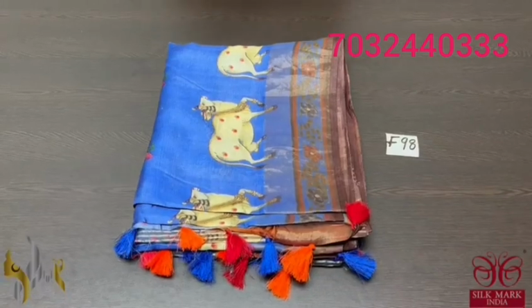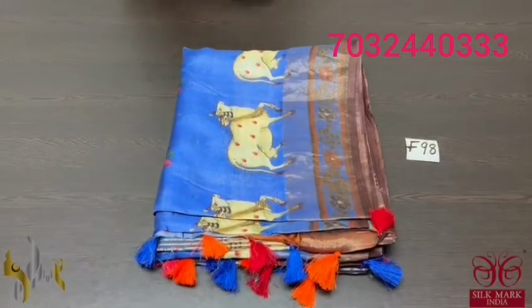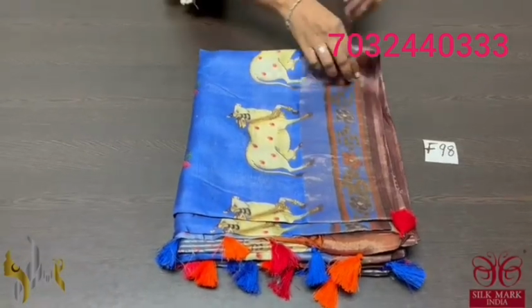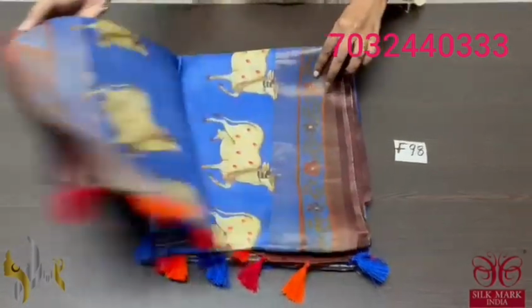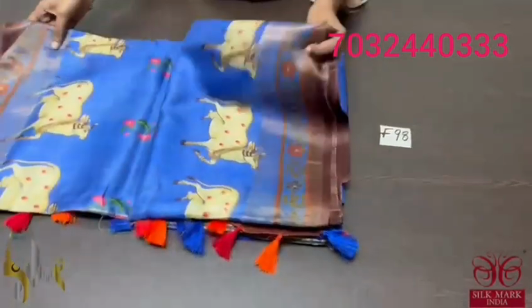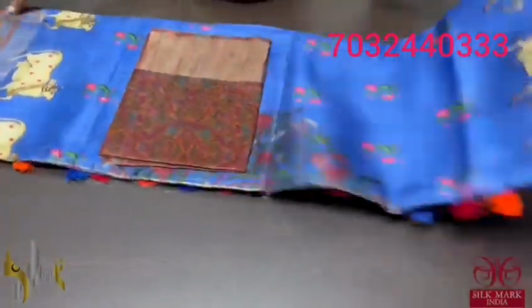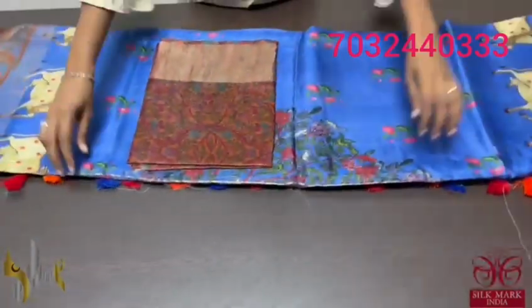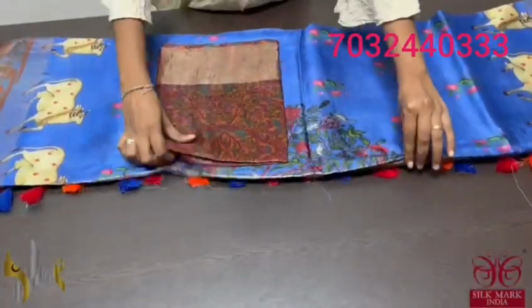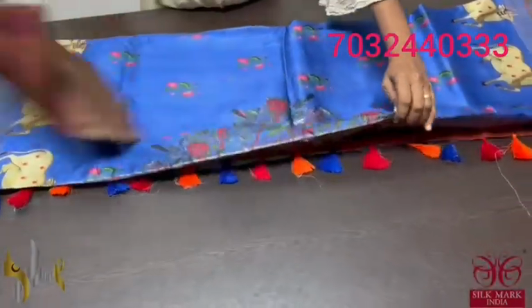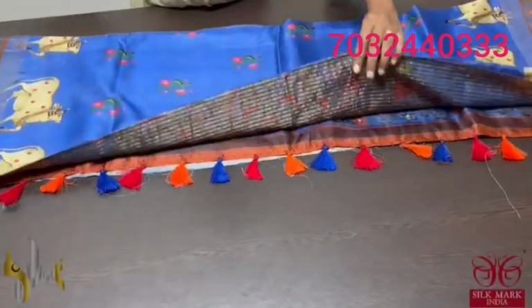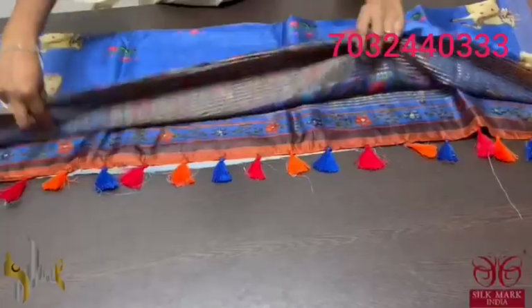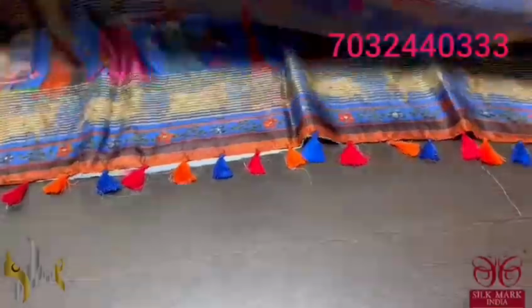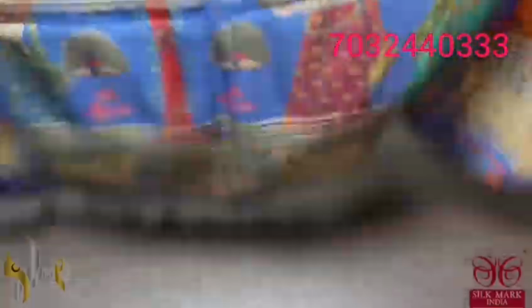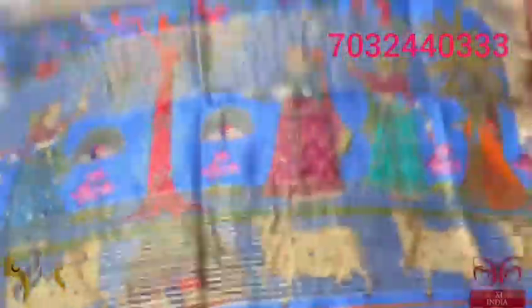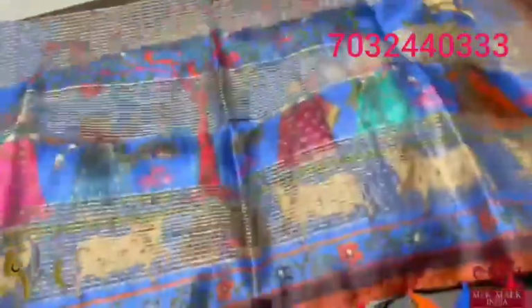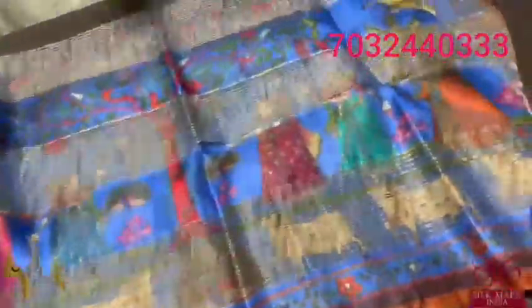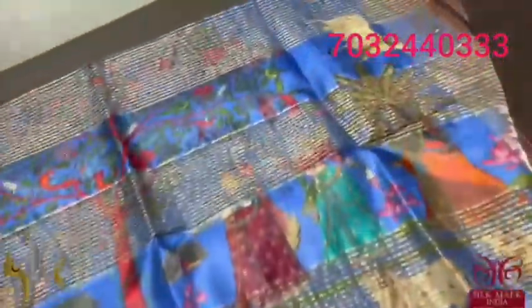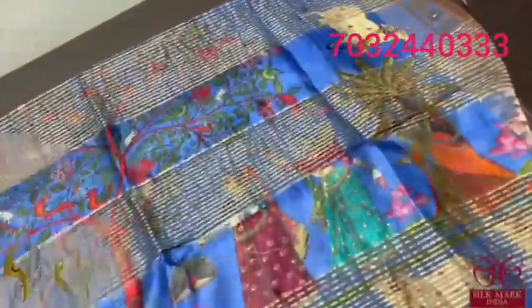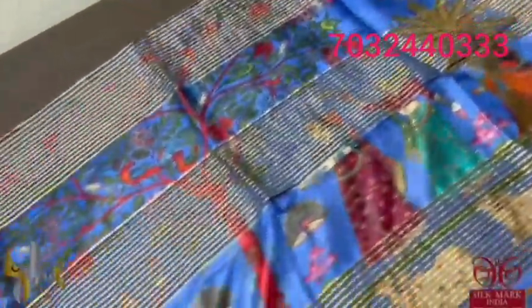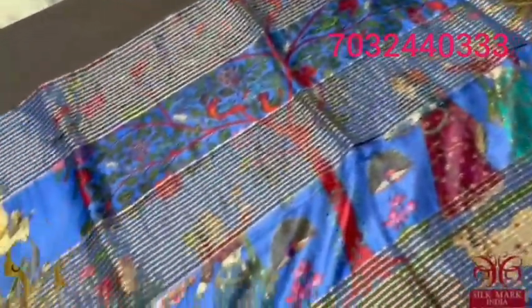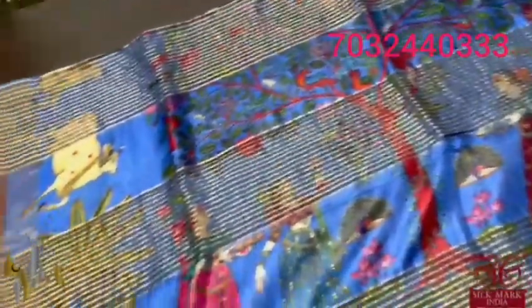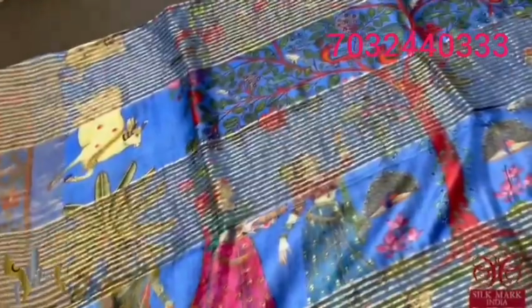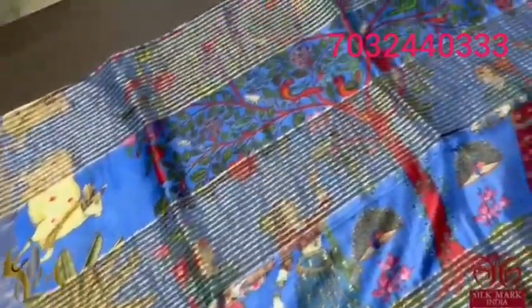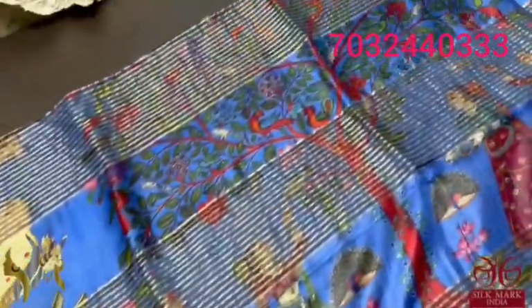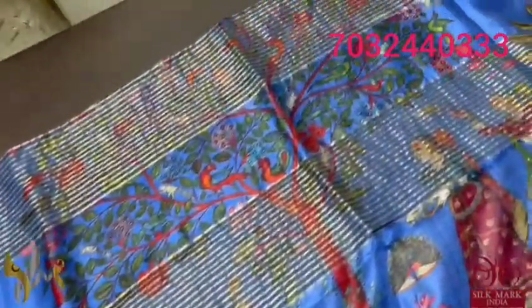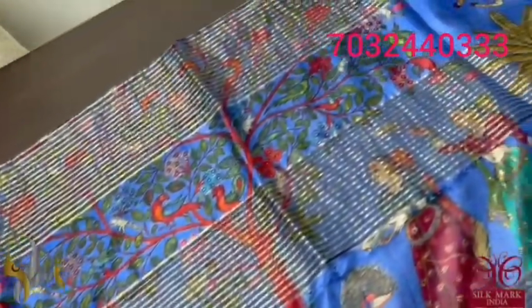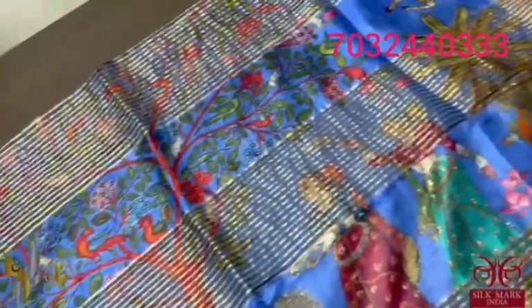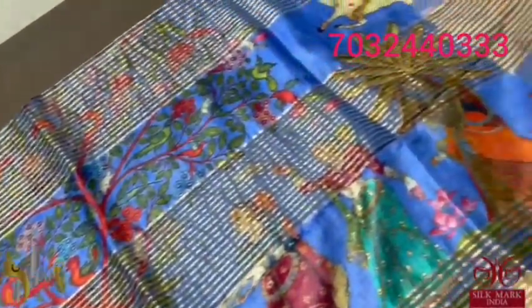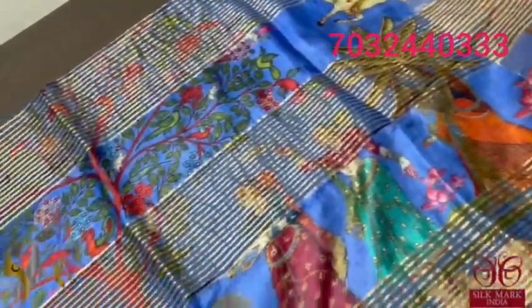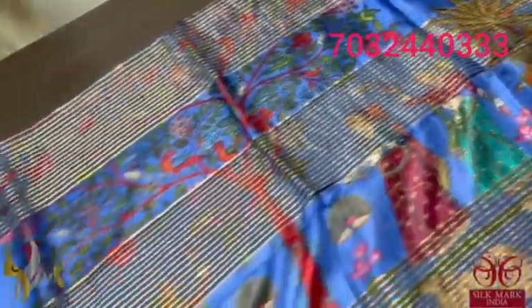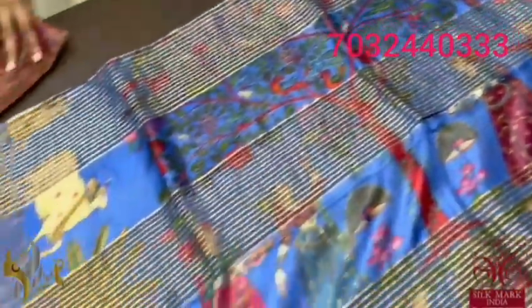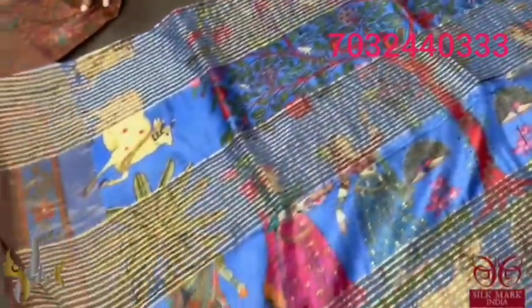We have tassel silk saree, 4 ply, digital printed, concept digital printing done on a beautiful tassel — very soft, finely processed tassel. The pallu of the saree has a very elegant riksha pattern with the Brindavan ladies very elegantly dancing around it.